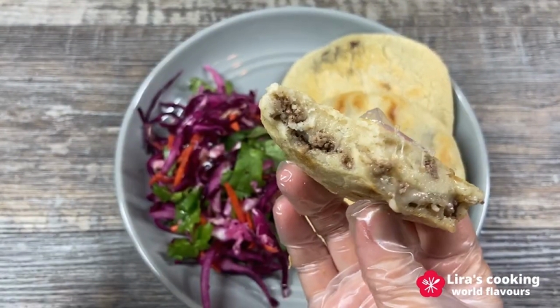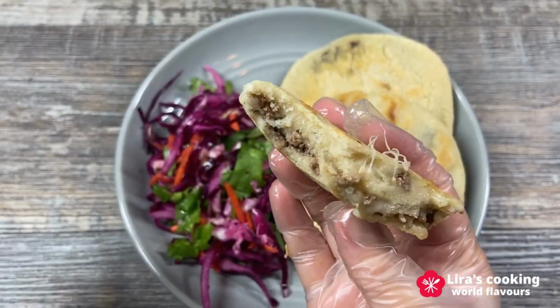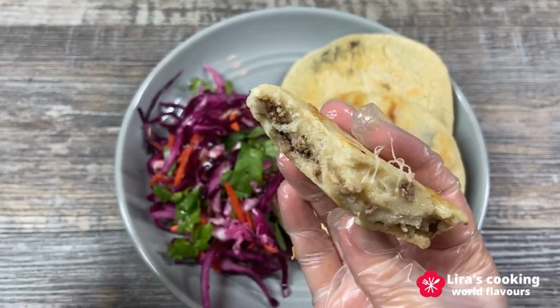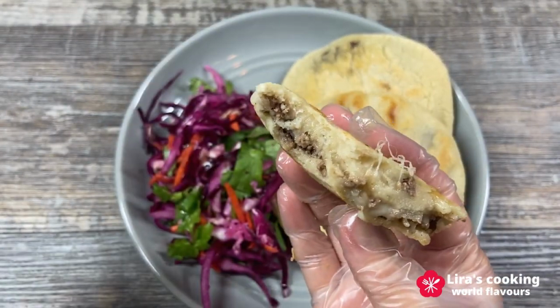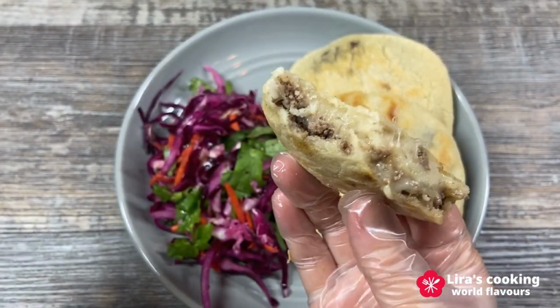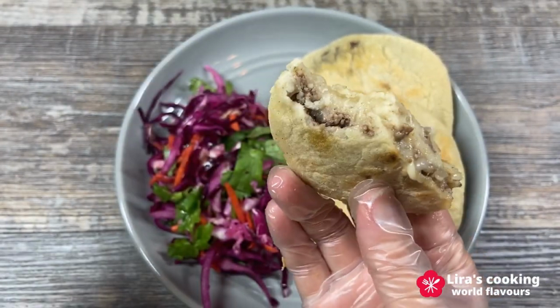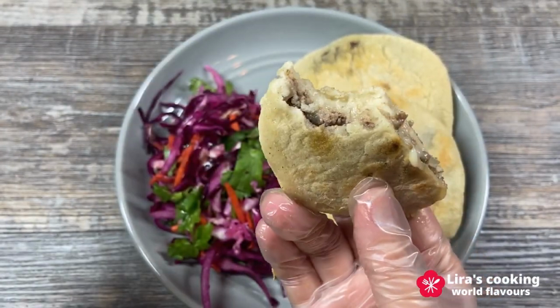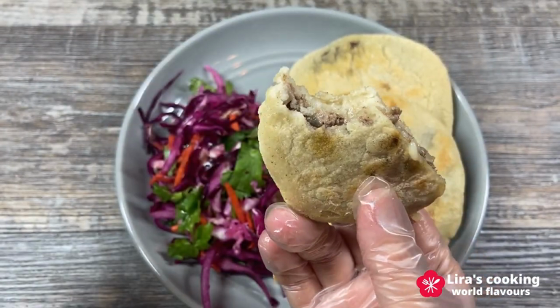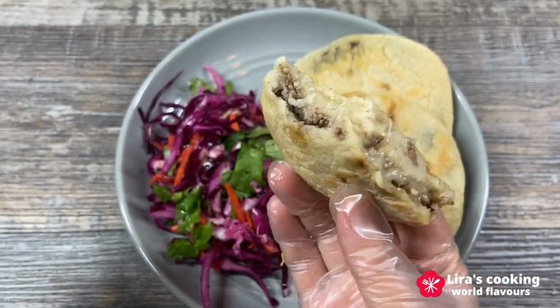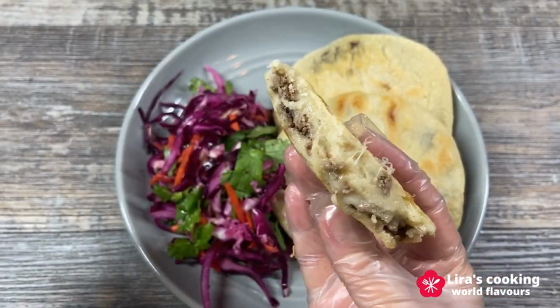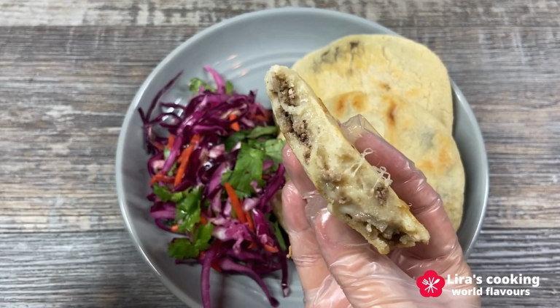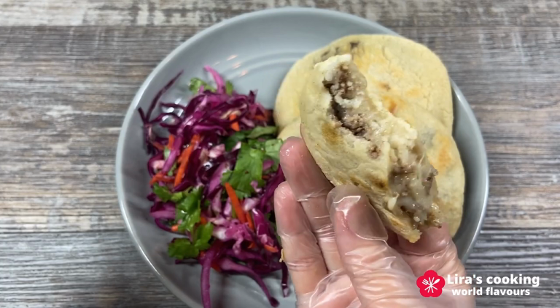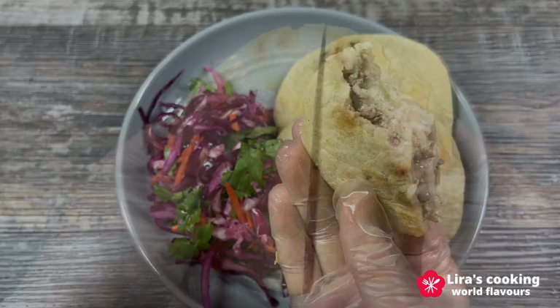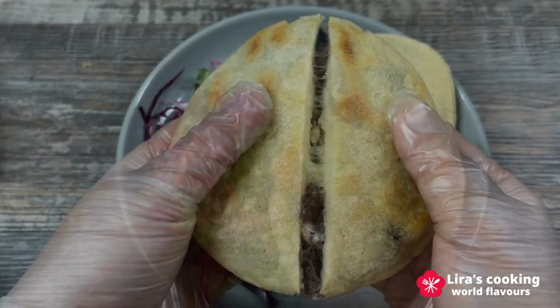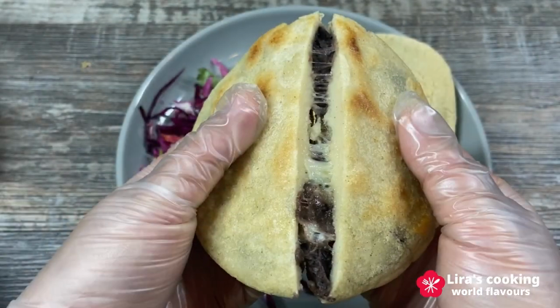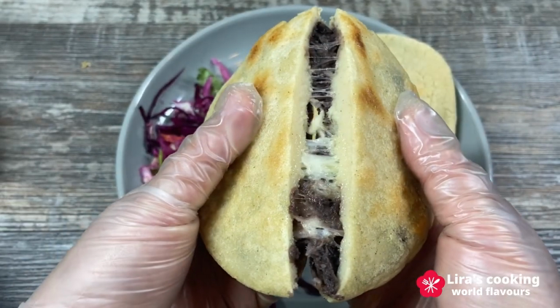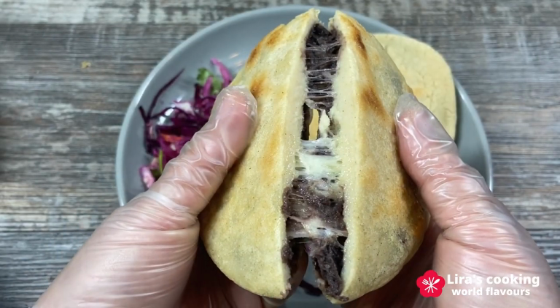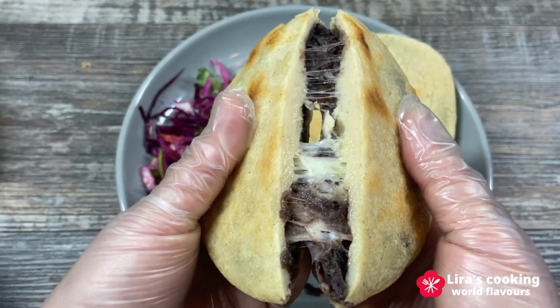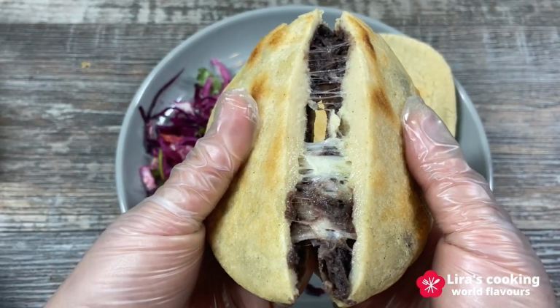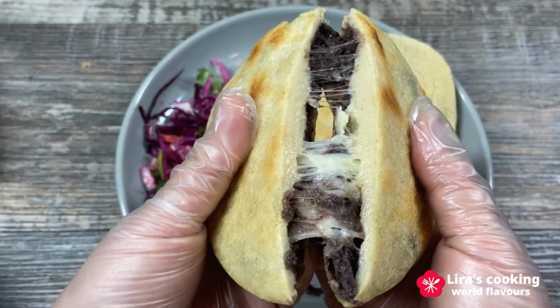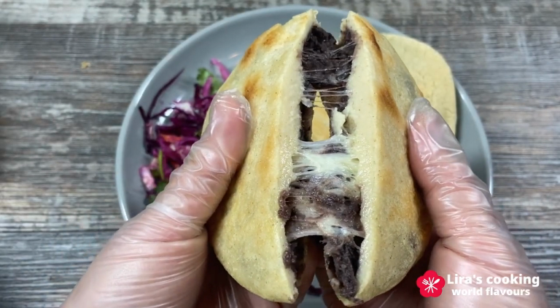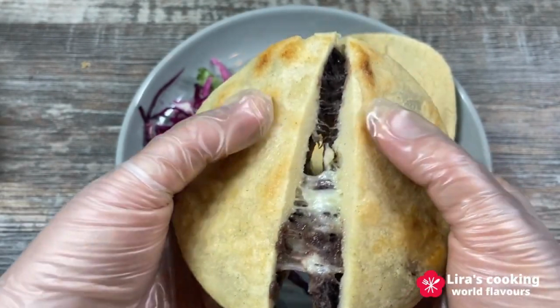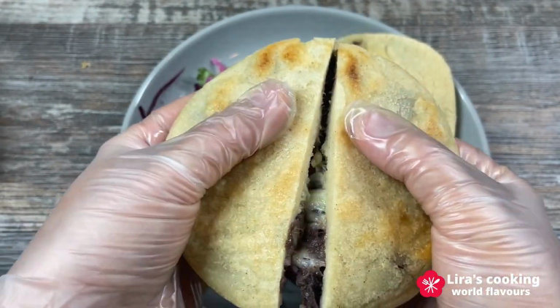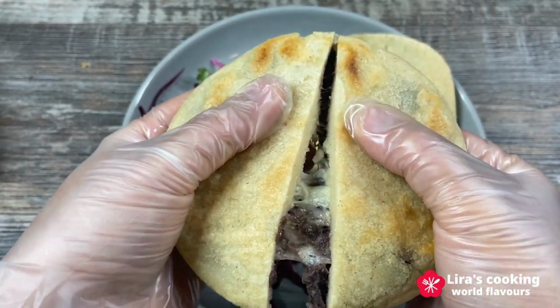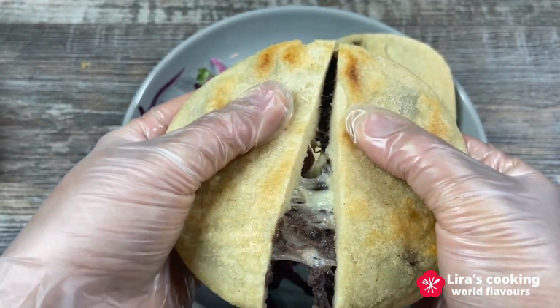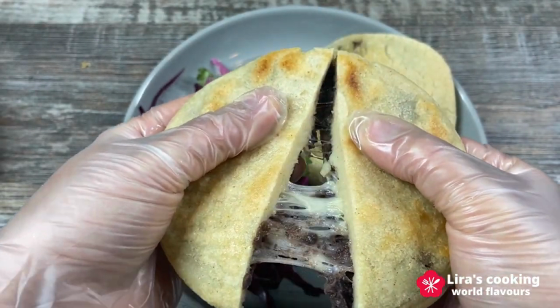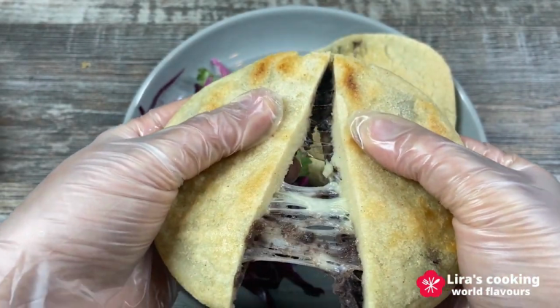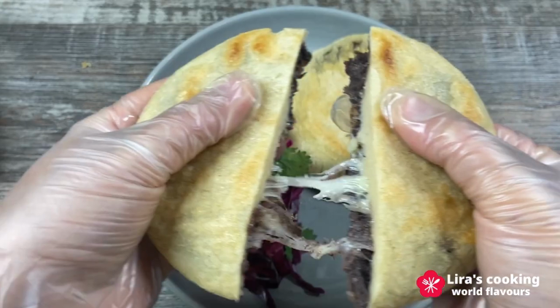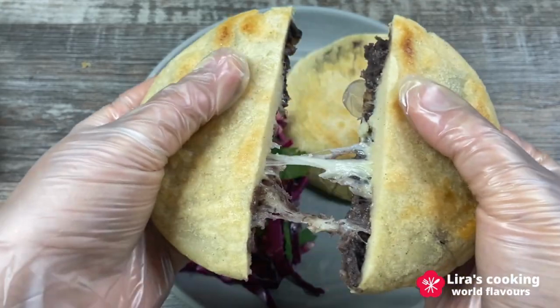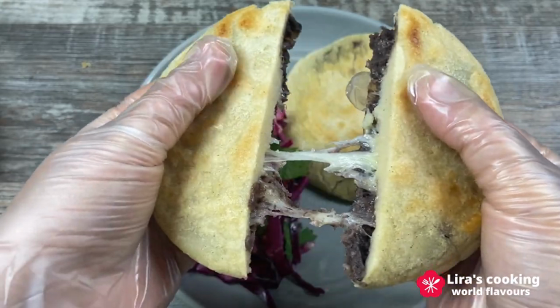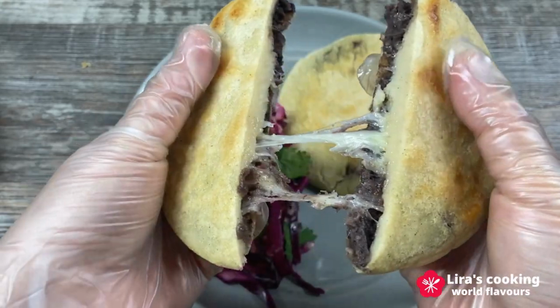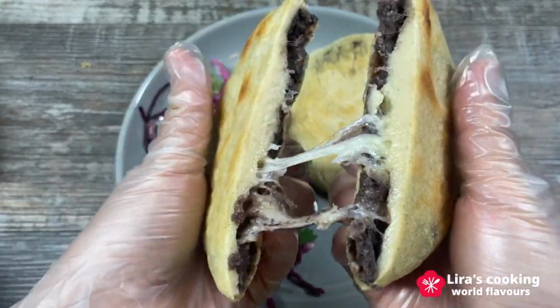If you enjoyed this video, don't forget to give it a thumbs up, subscribe for more culinary adventures, and I will see you next time.